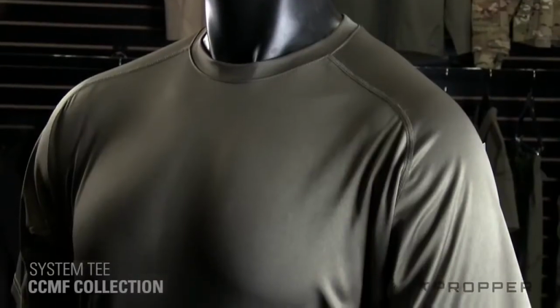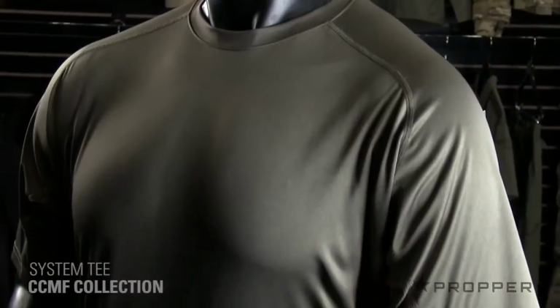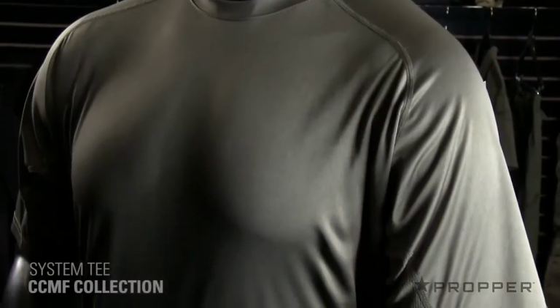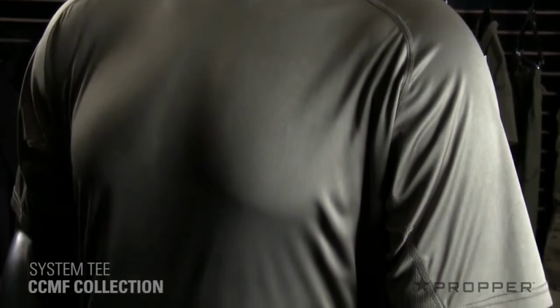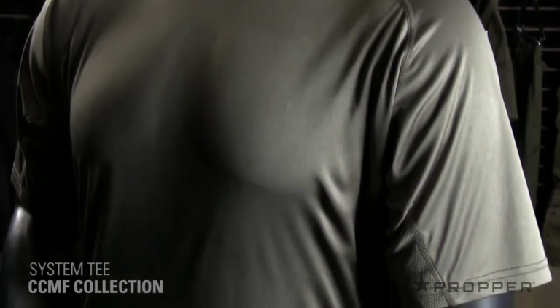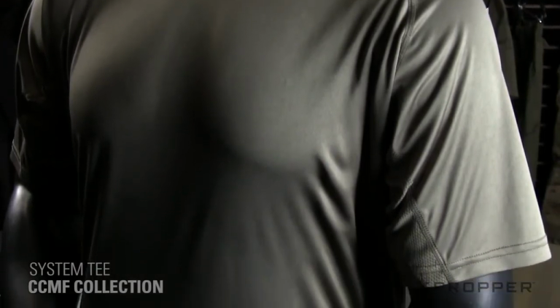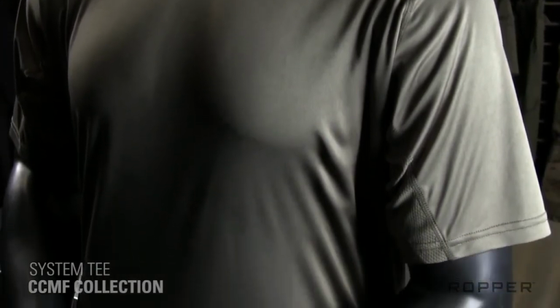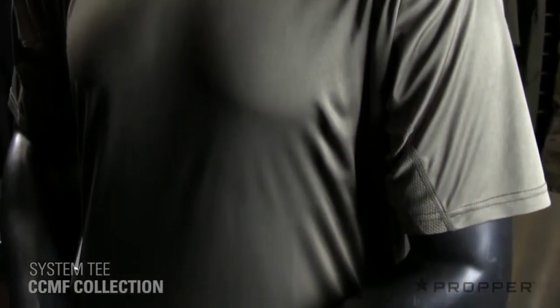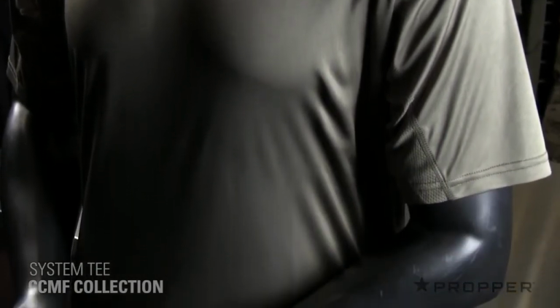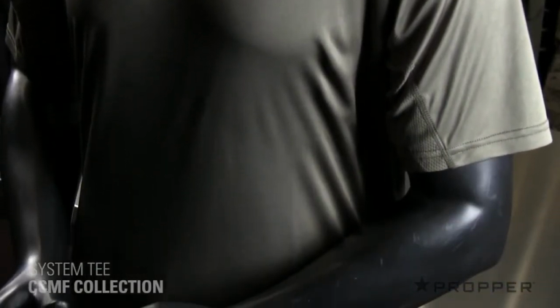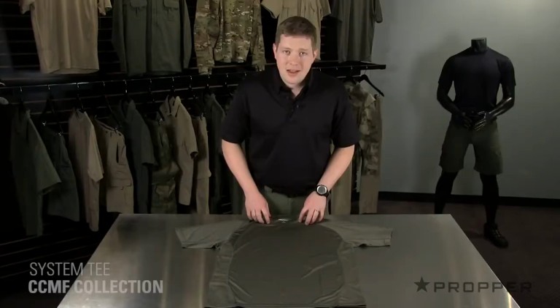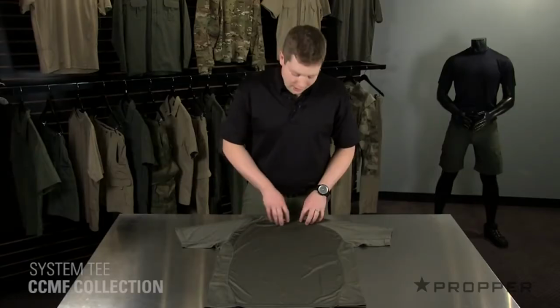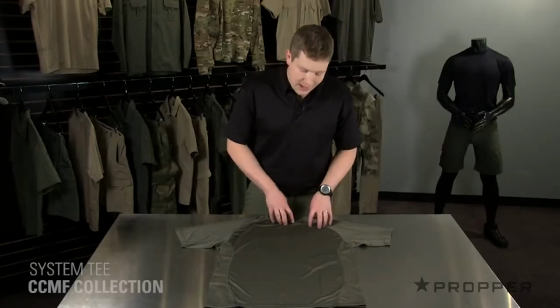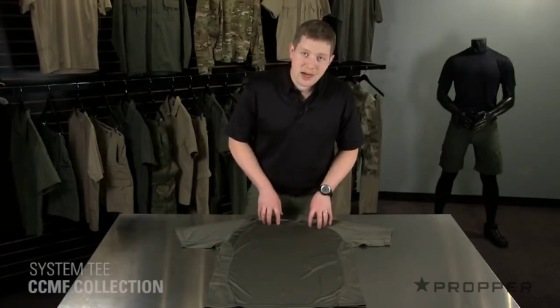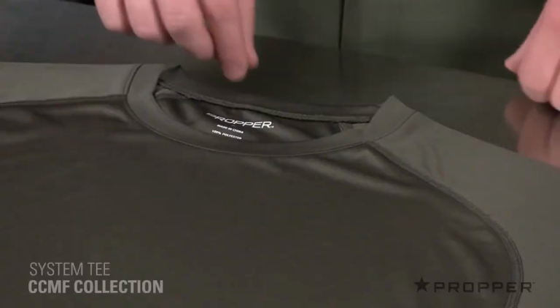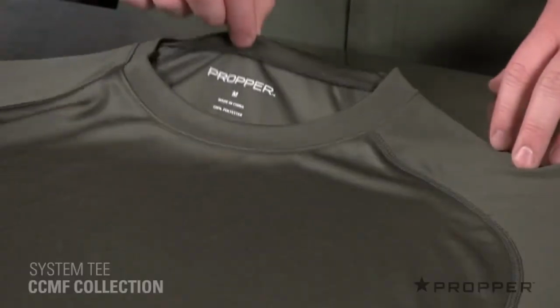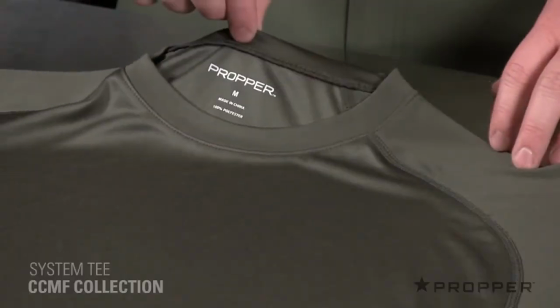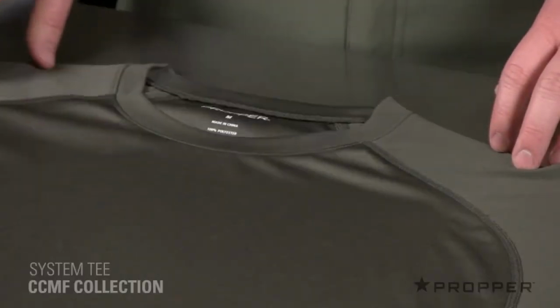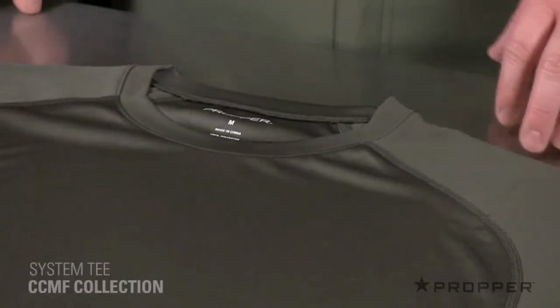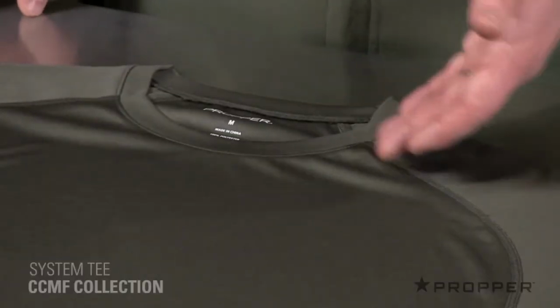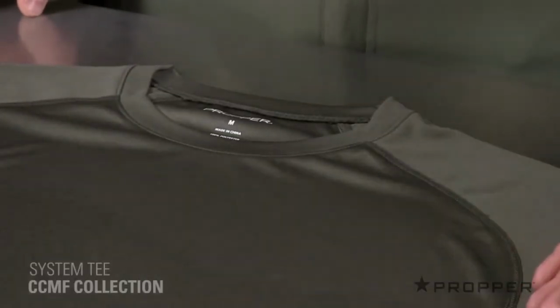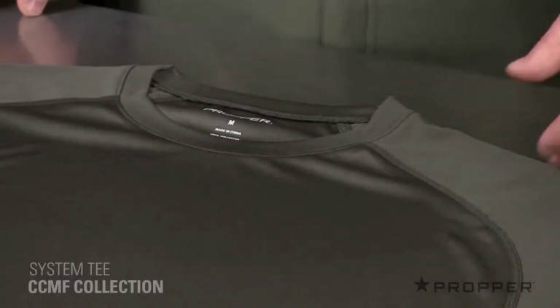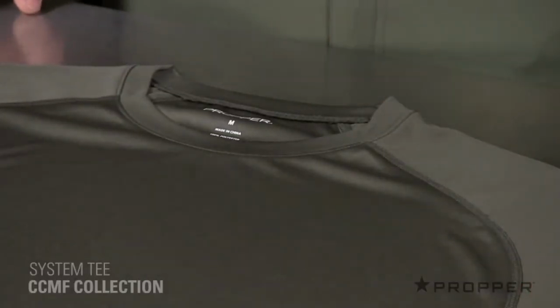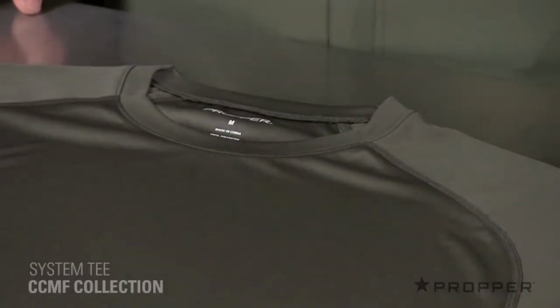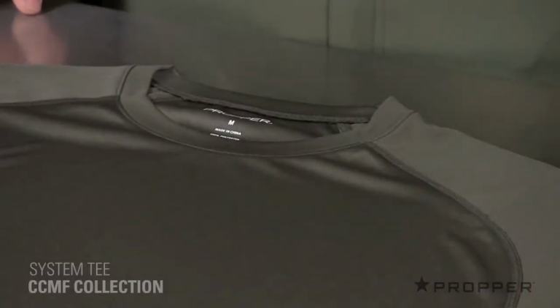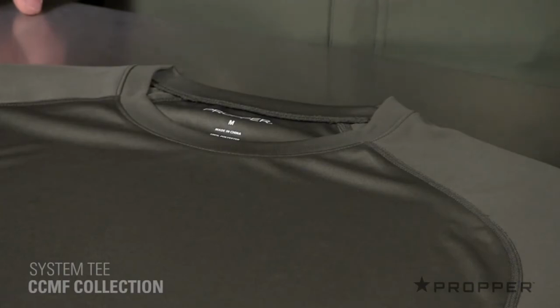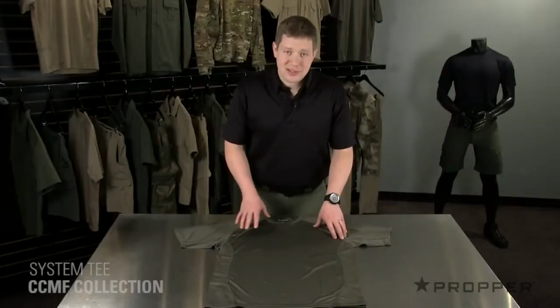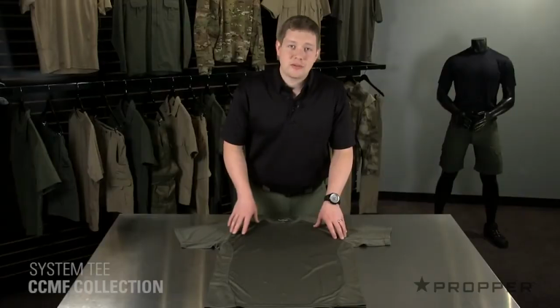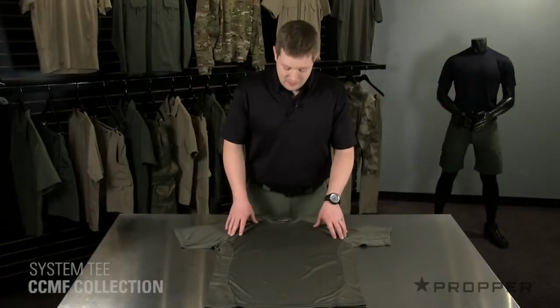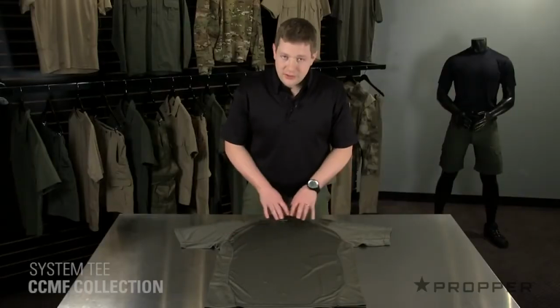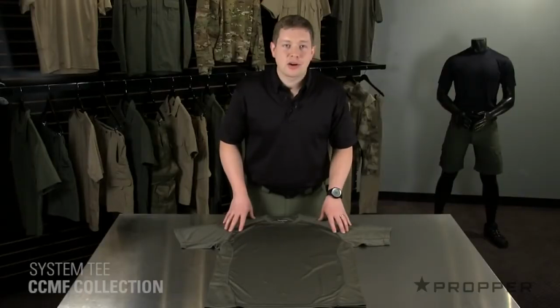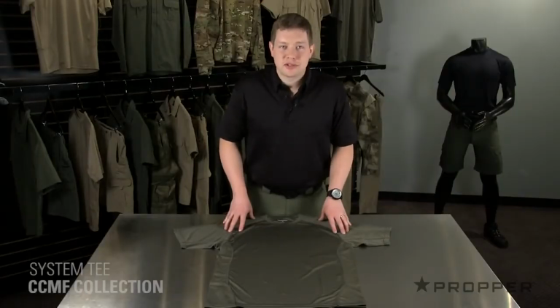The System T uses a lightweight performance polyester that helps wick moisture and dry quickly. The collar lays flat against your body and there's no tag on the back of the neck. We've also rolled down these shoulder seams off the top of your shoulder to prevent rubbing and to make a more comfortable shirt.